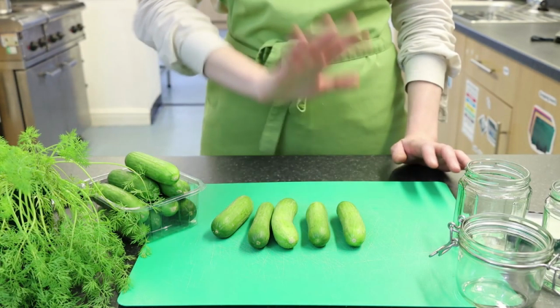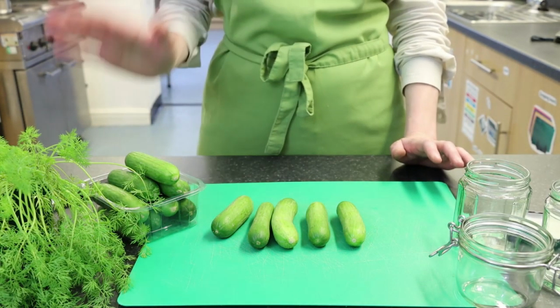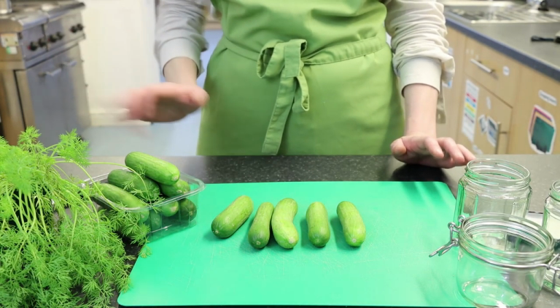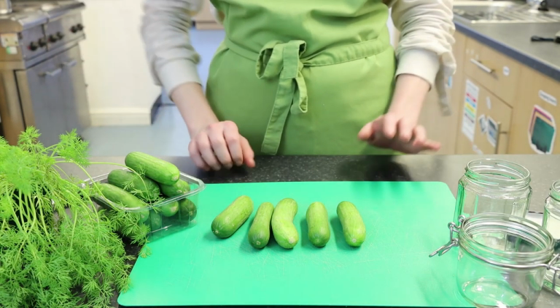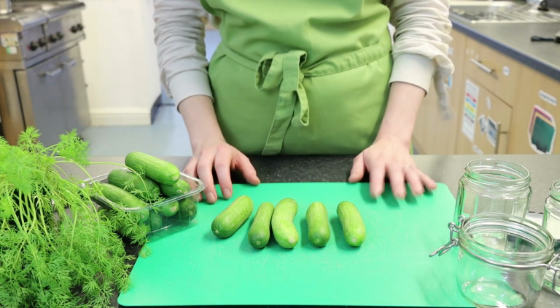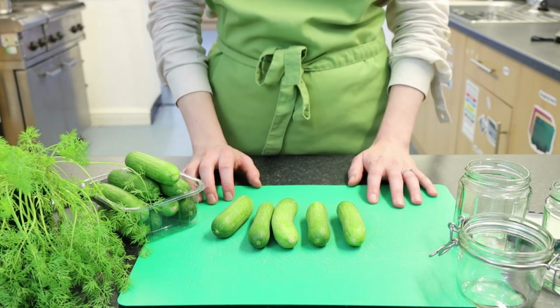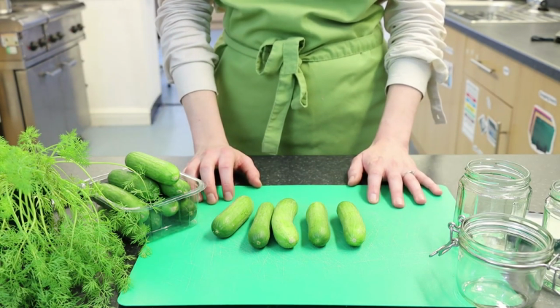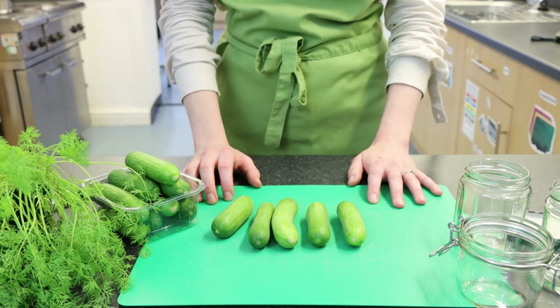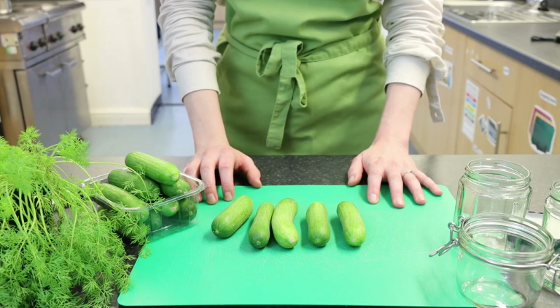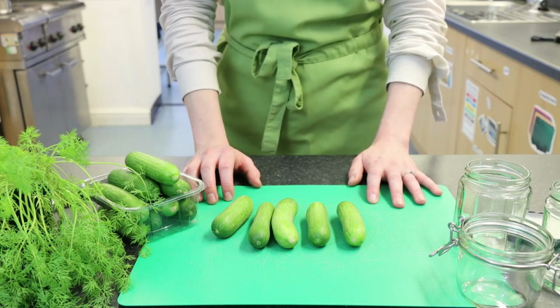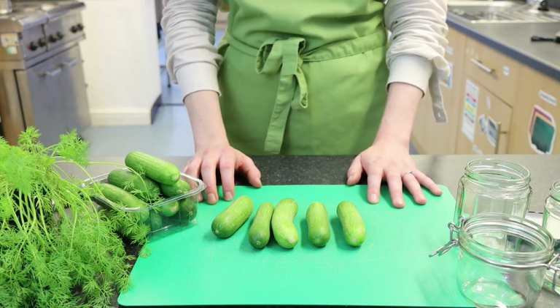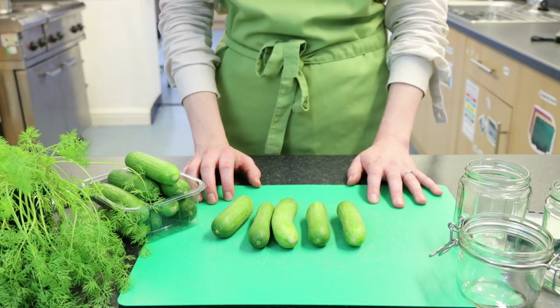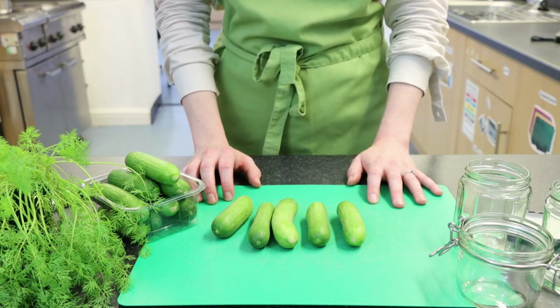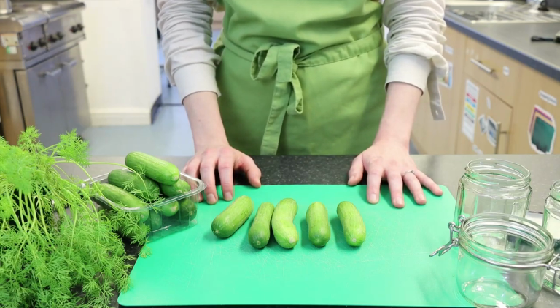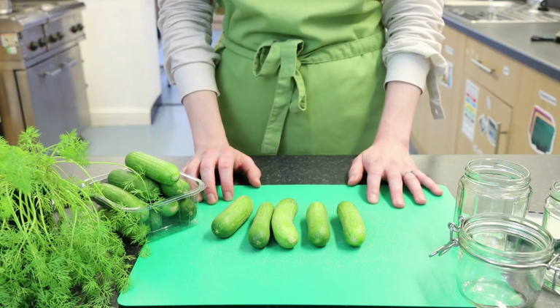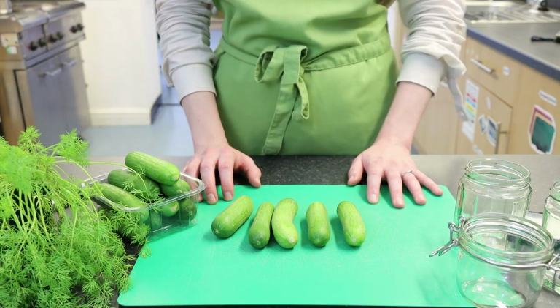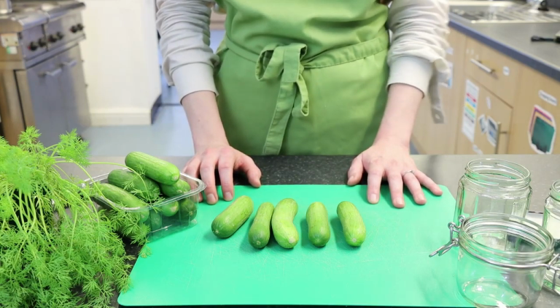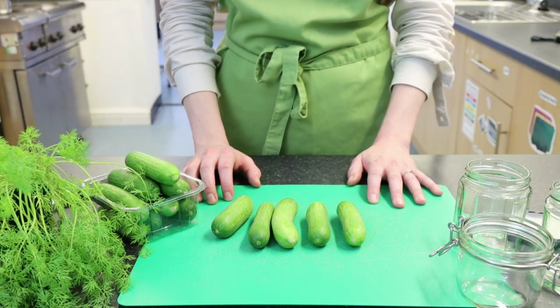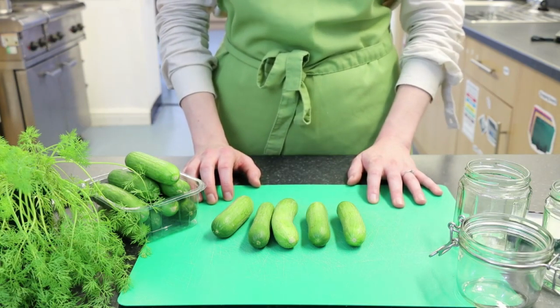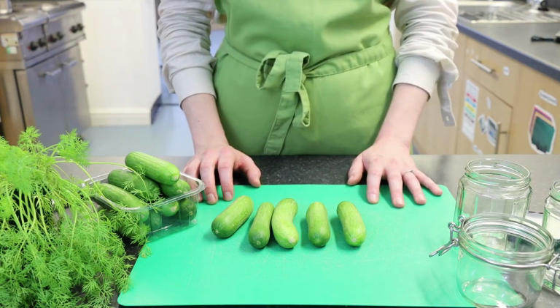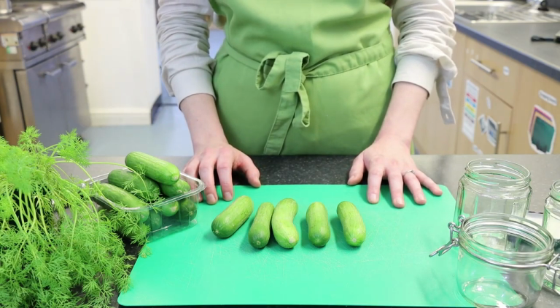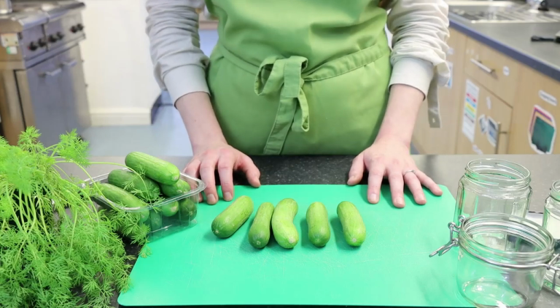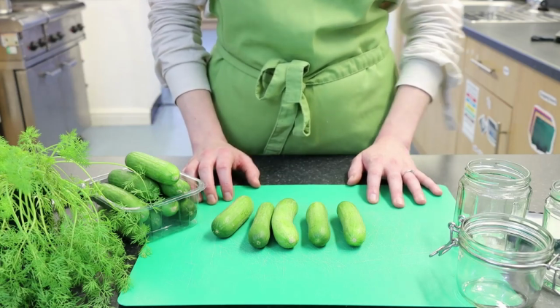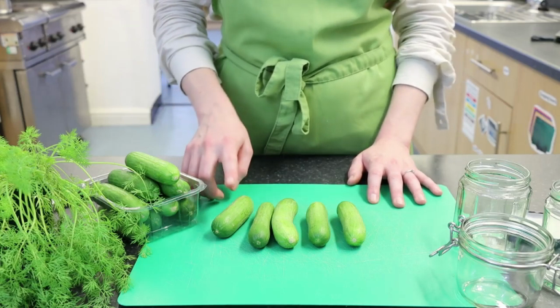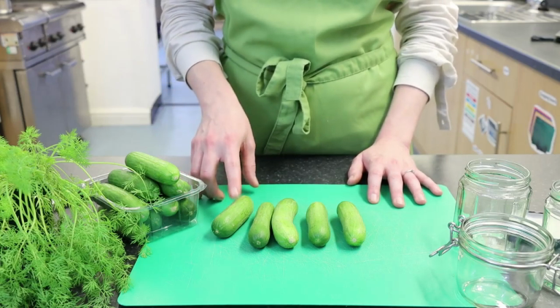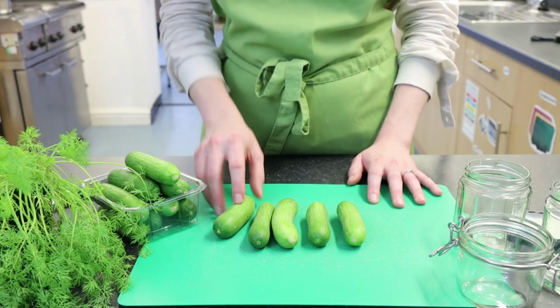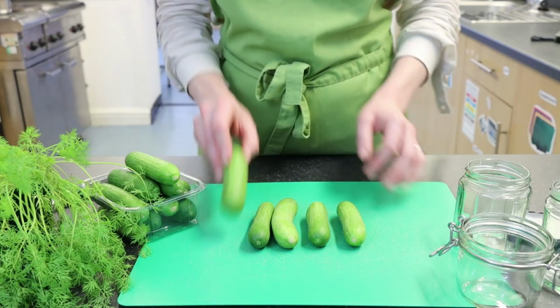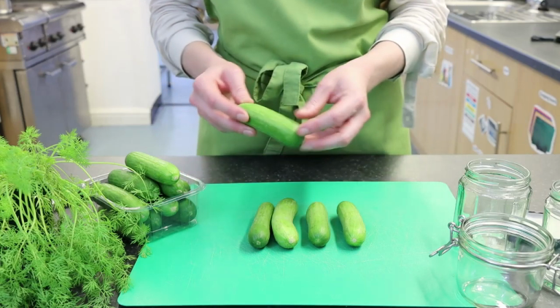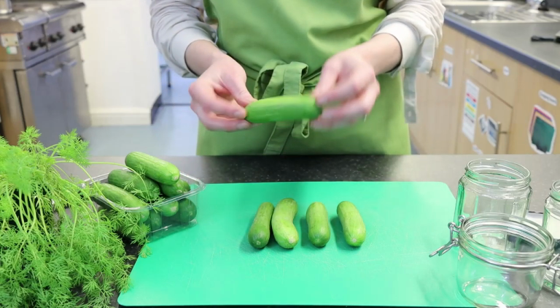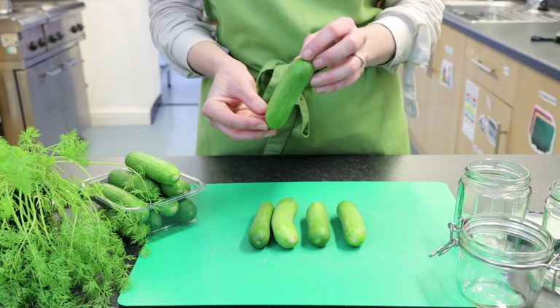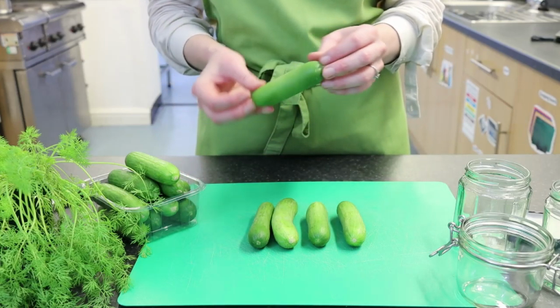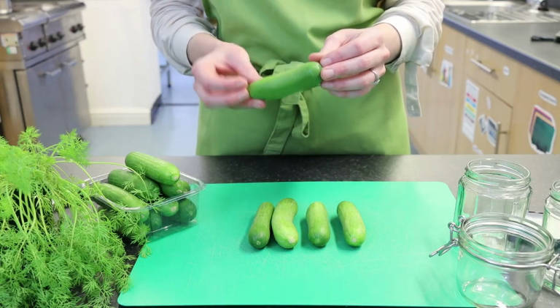Hi Heathens at Home, Helen here. I thought this week I would do you a little video to show you how to pickle. Today we are pickling these little cucumbers or gherkins.